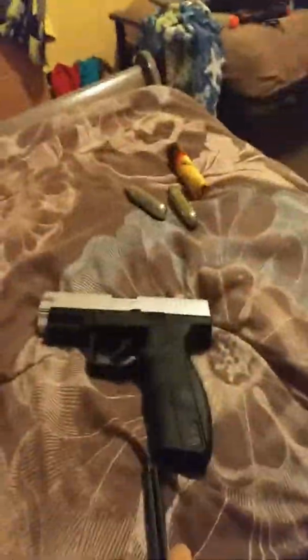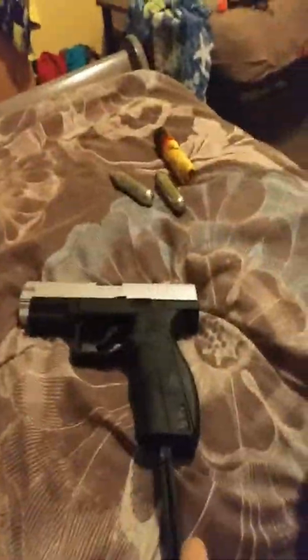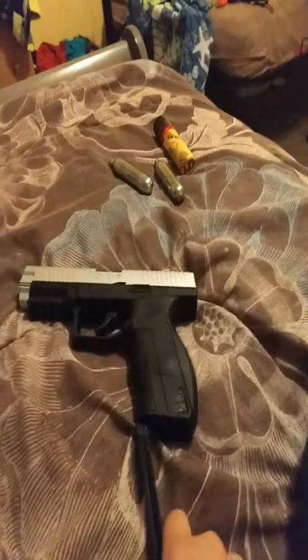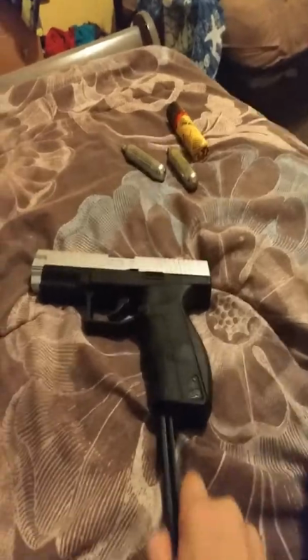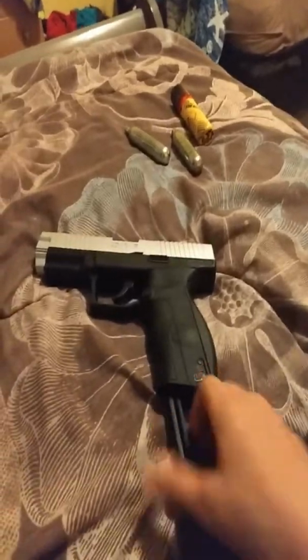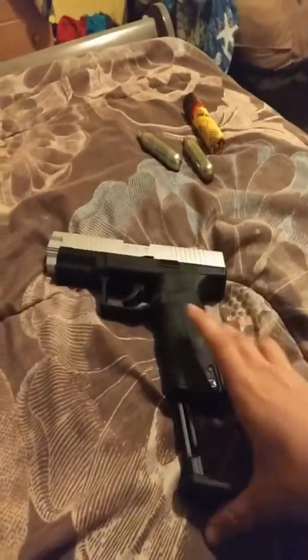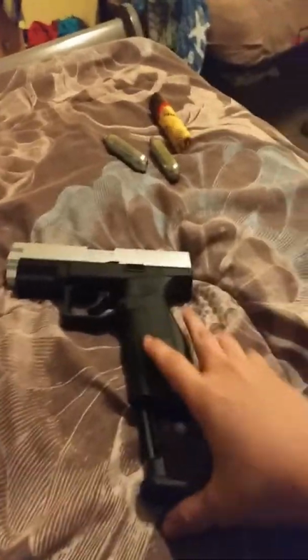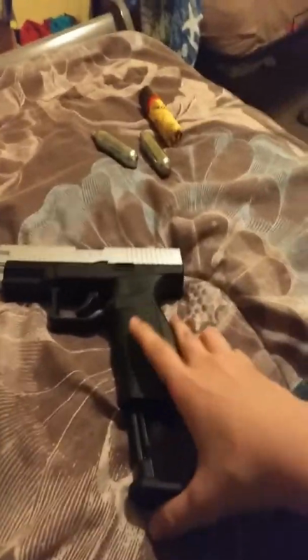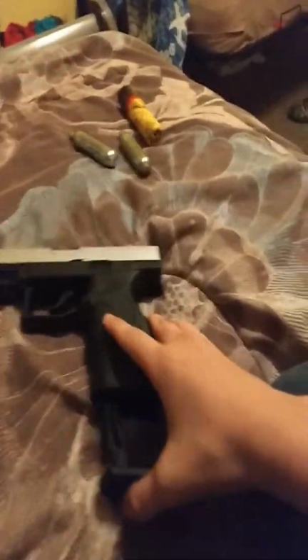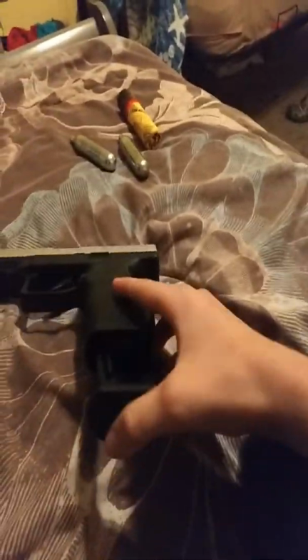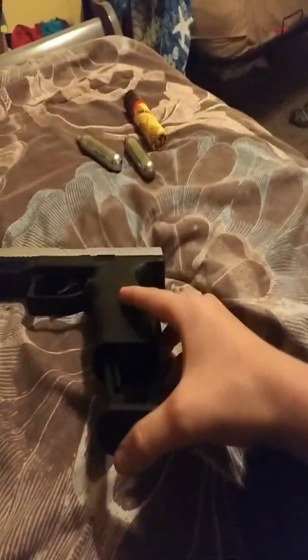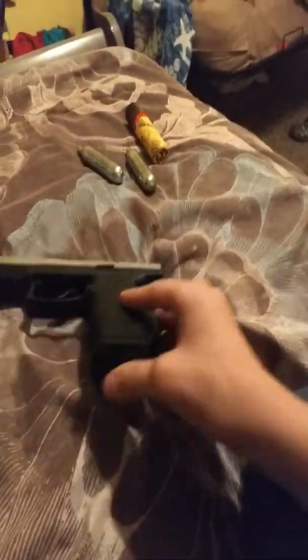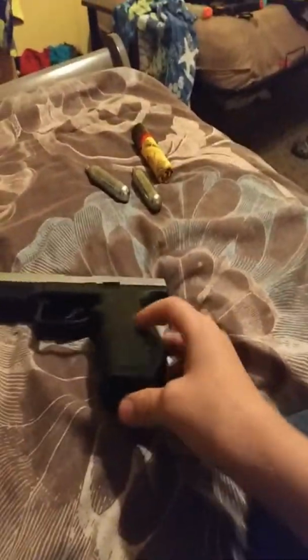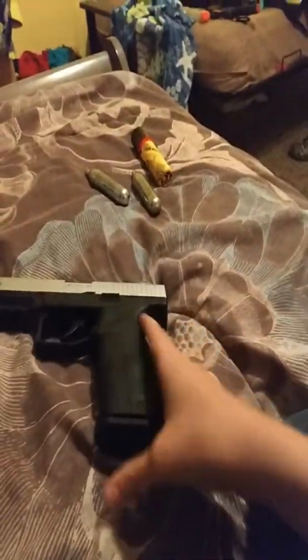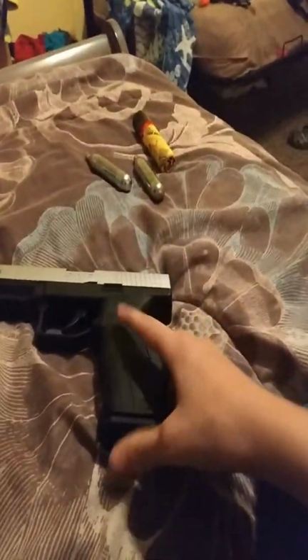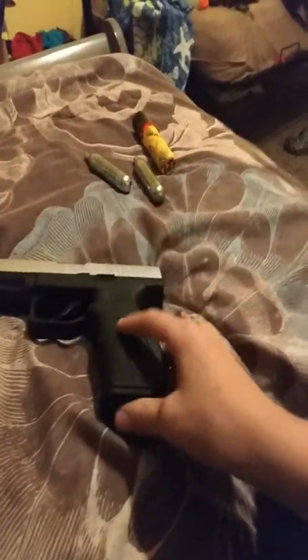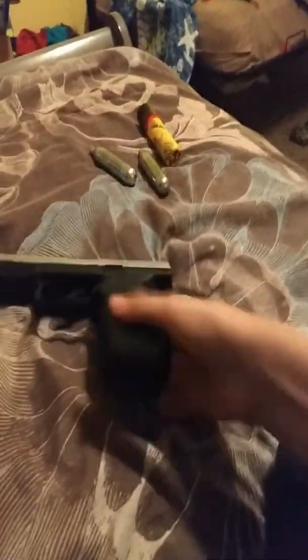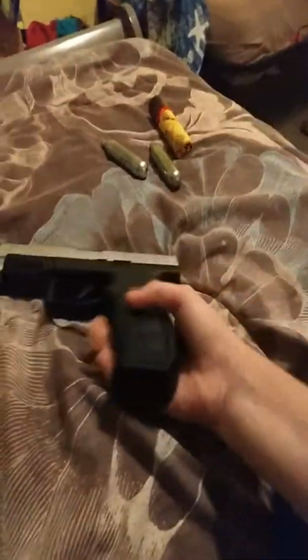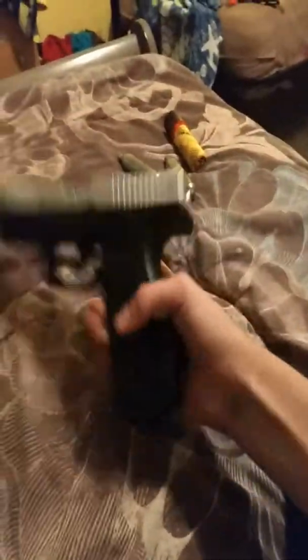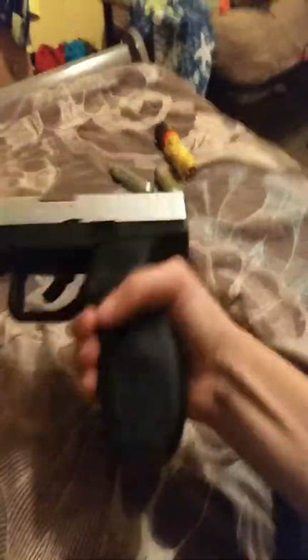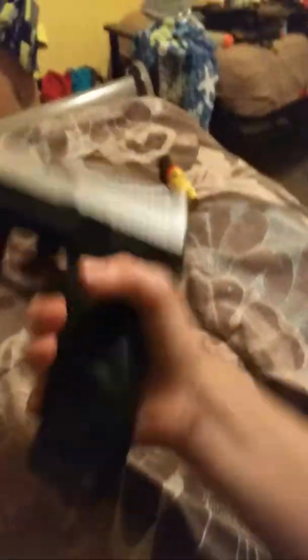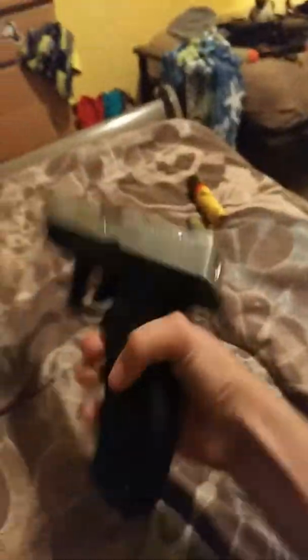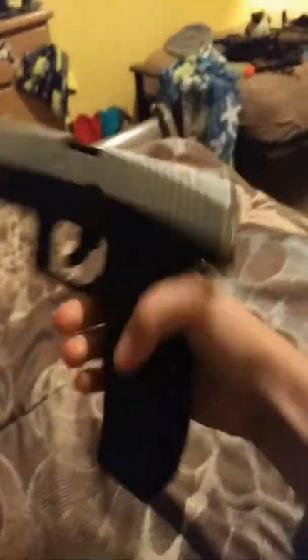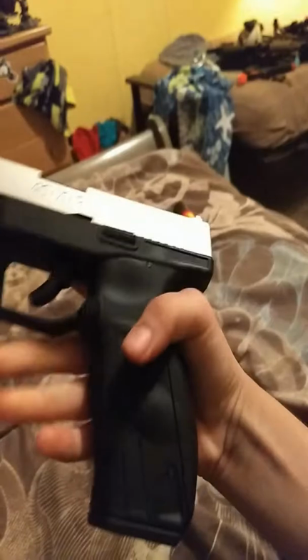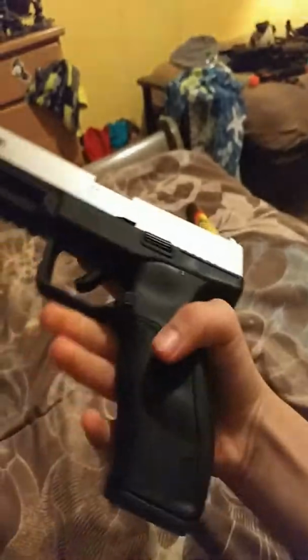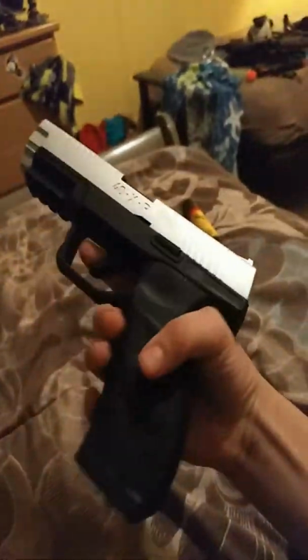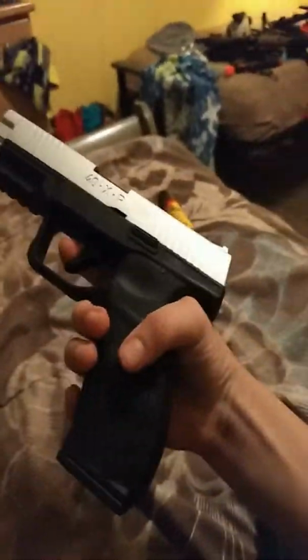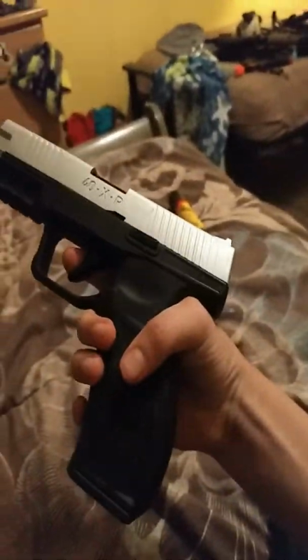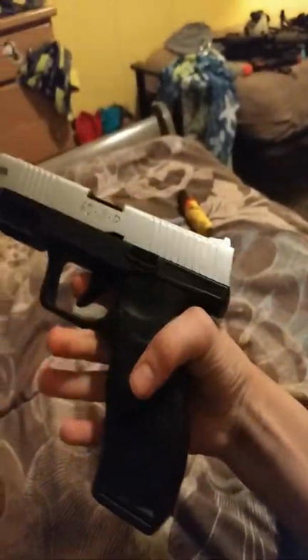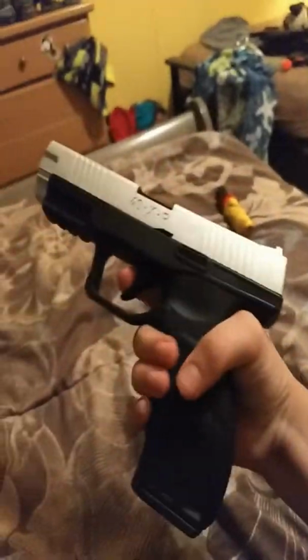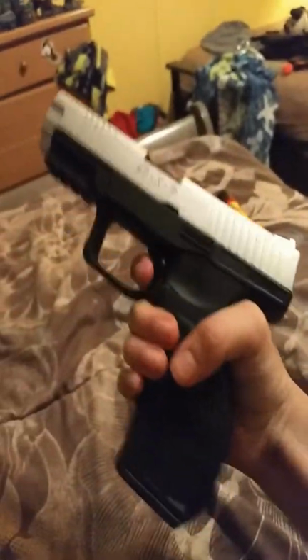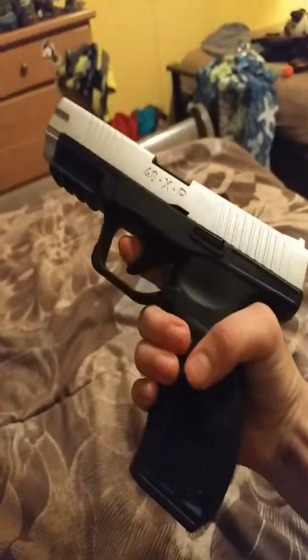And then you fill your mag, put your thing in there, and then pull the trigger.